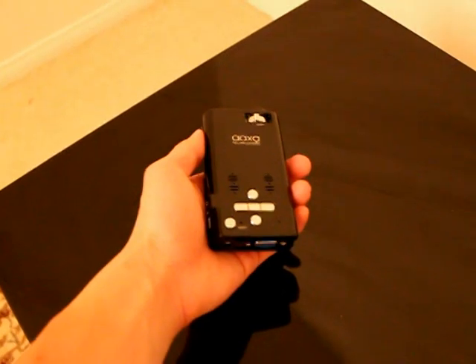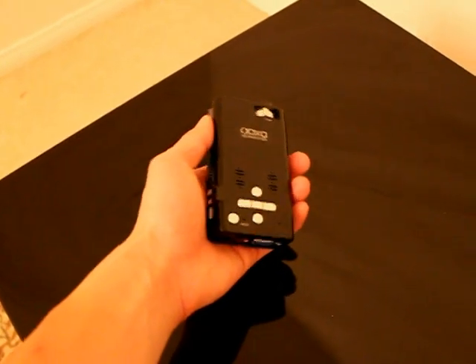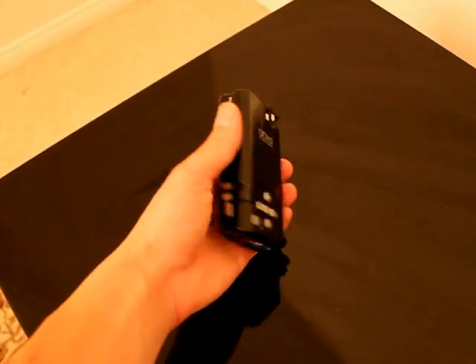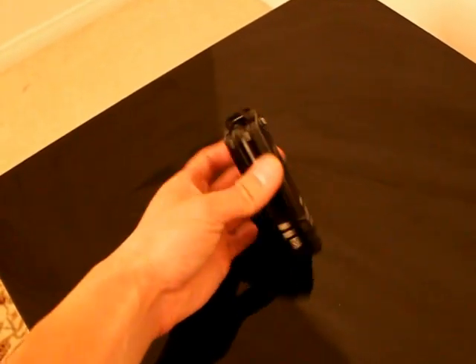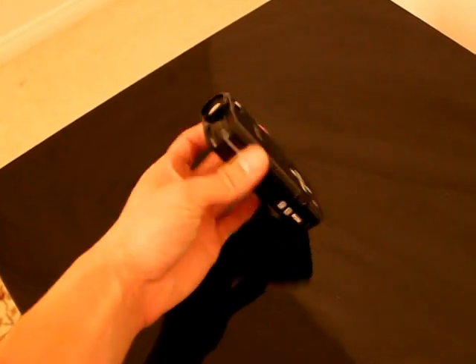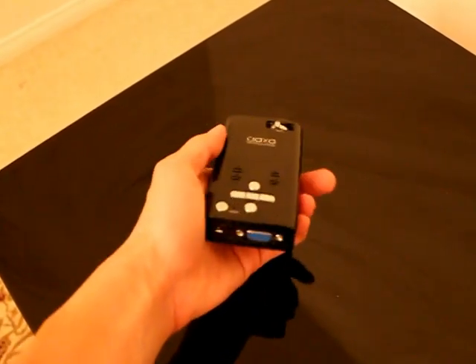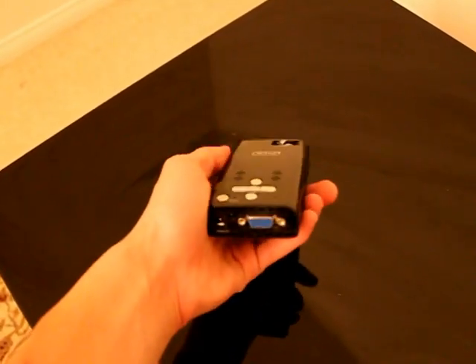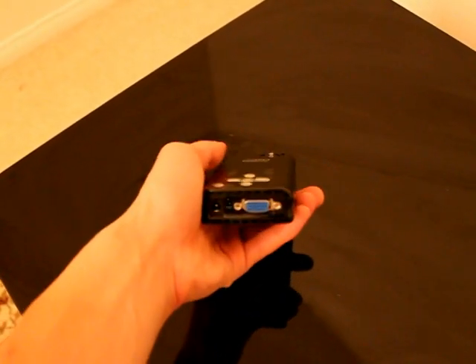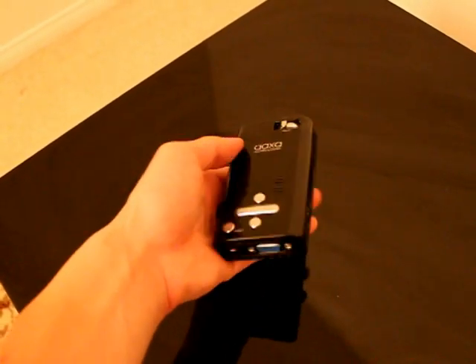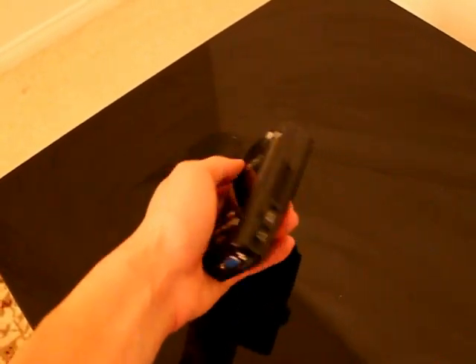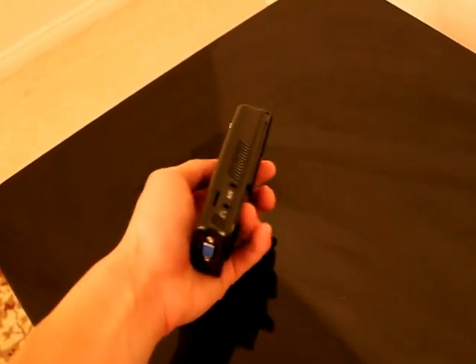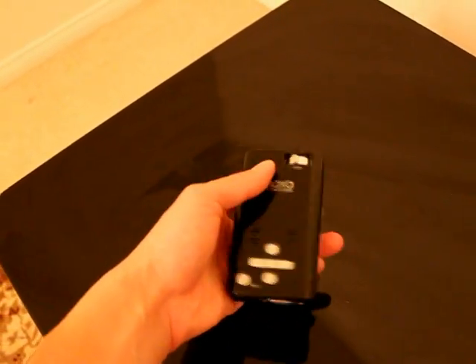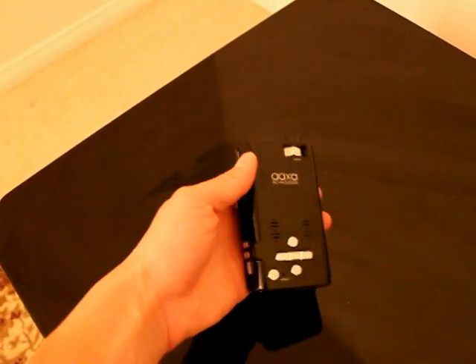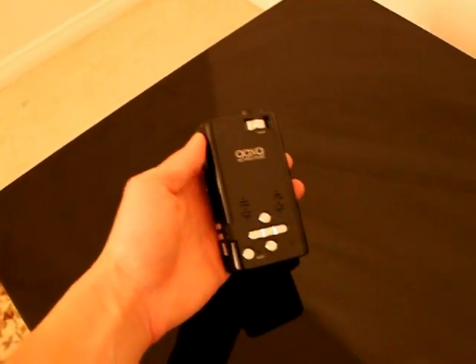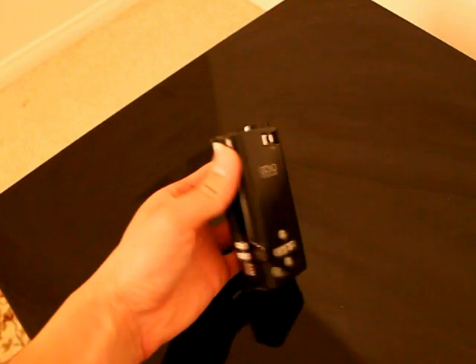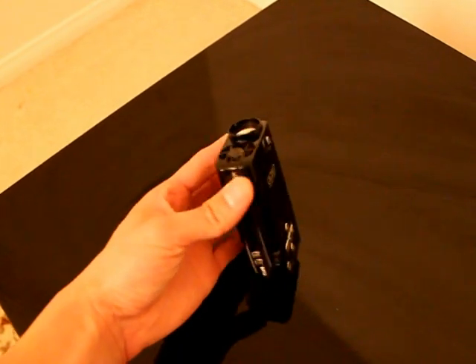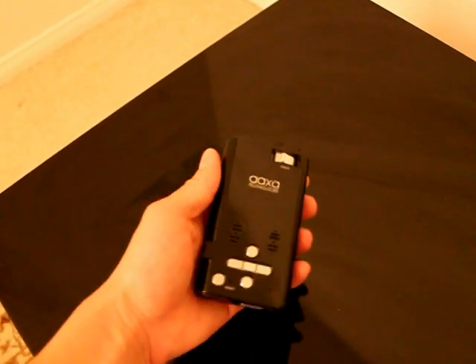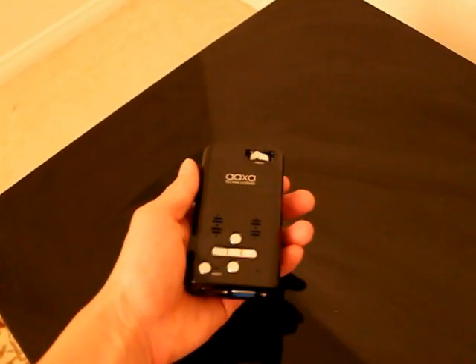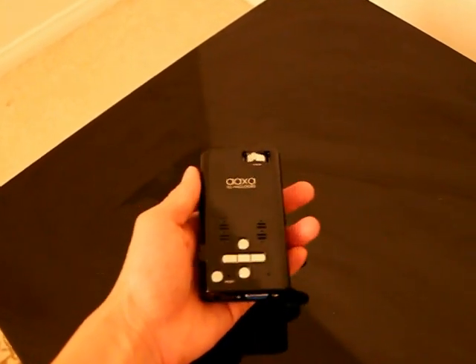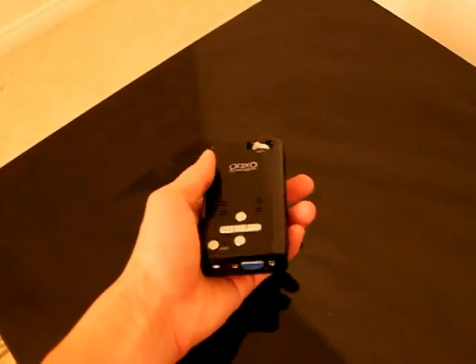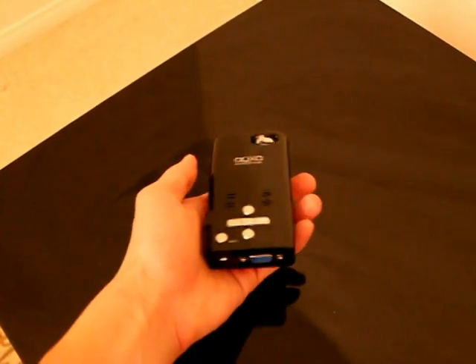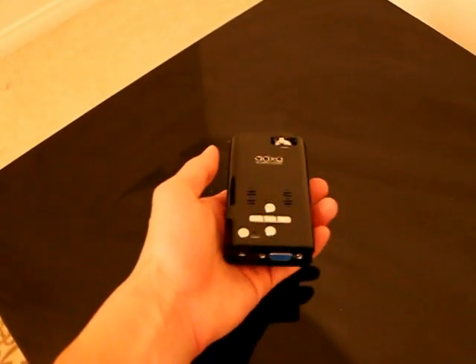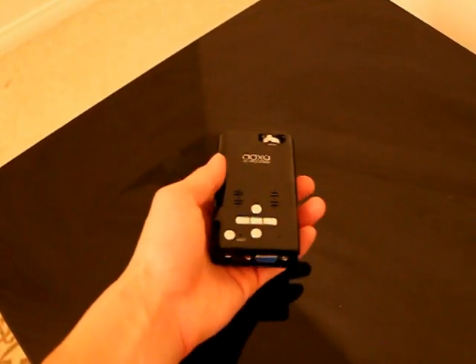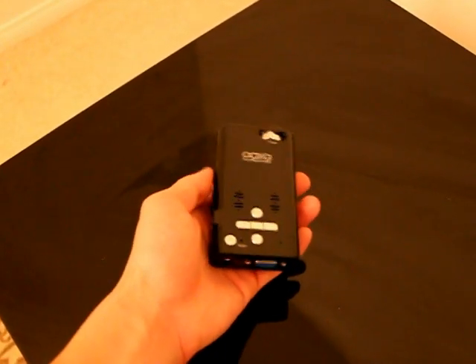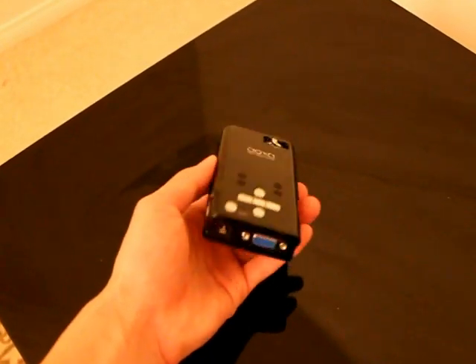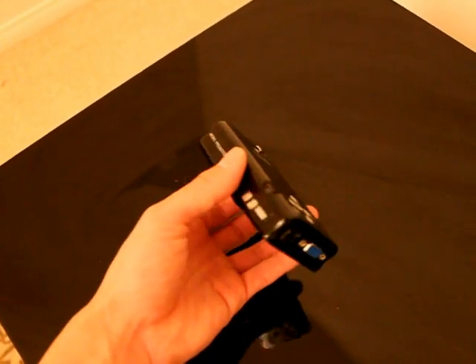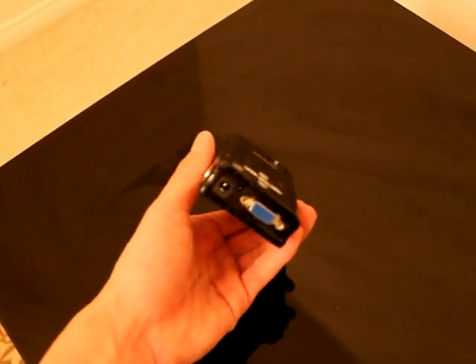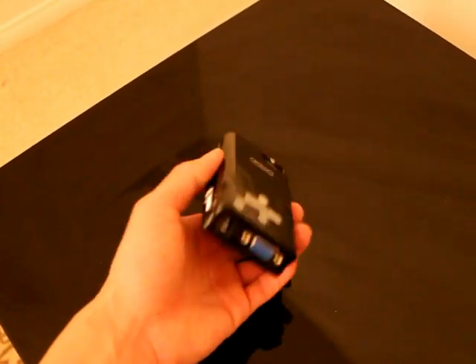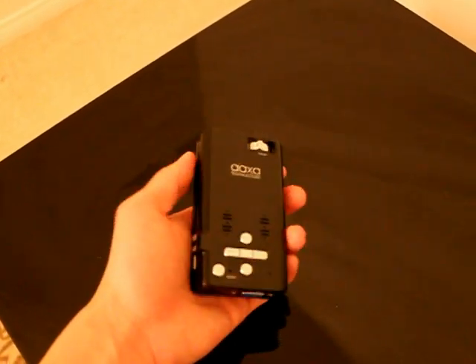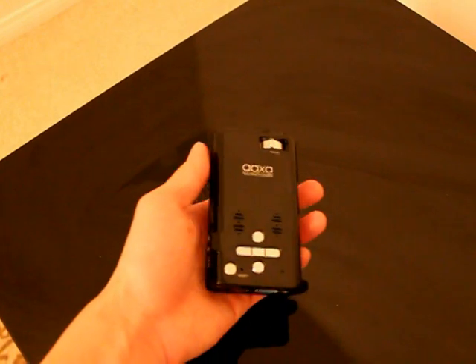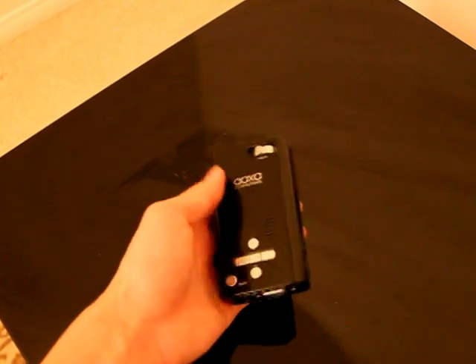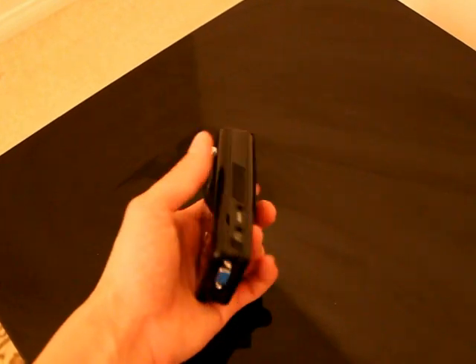I'm here showing off my P2 Pico projector. This is a brand new projector from AXA Technologies. It's 33 lumens, 800x600 resolution, so it is pretty much one of the brighter ones out on the market.